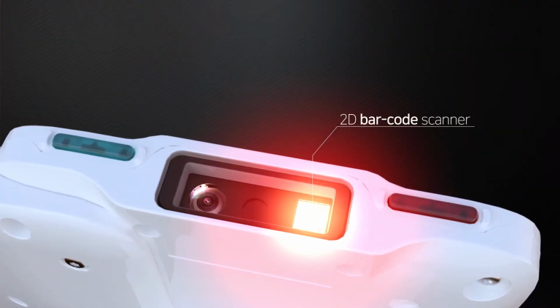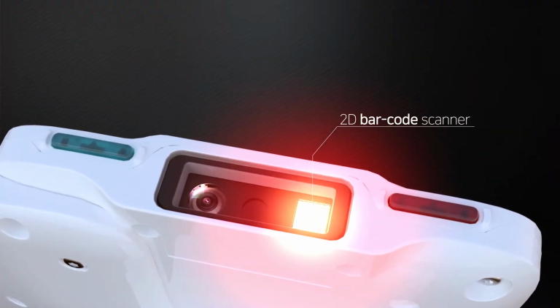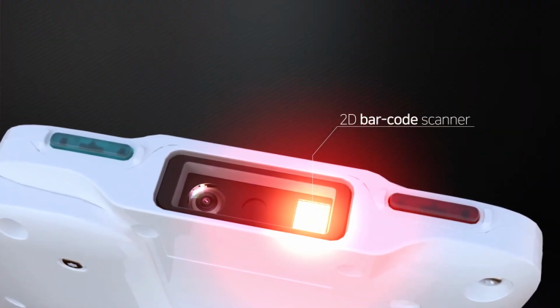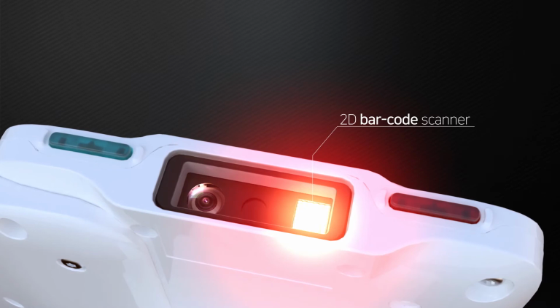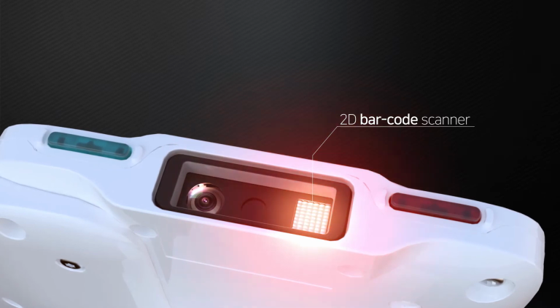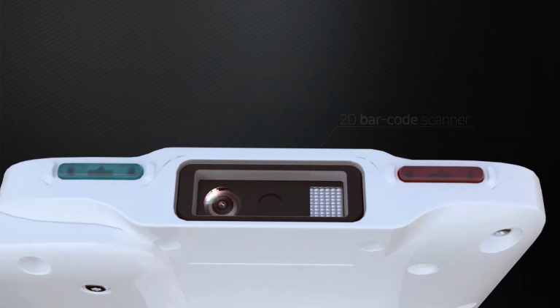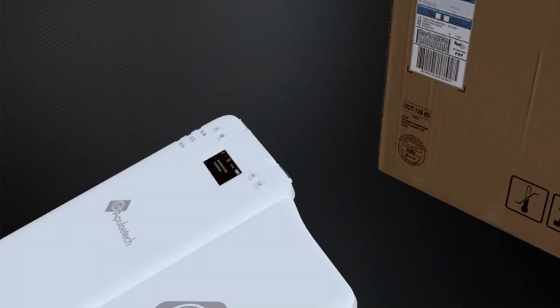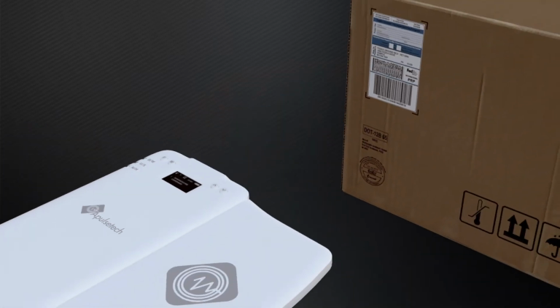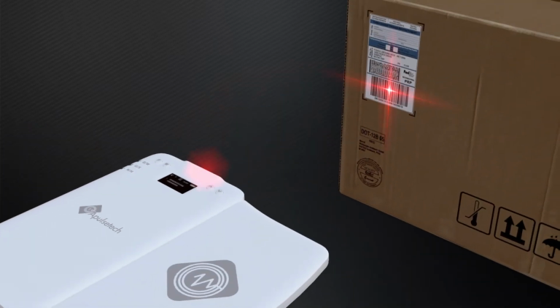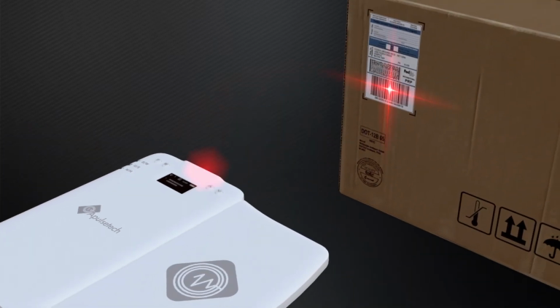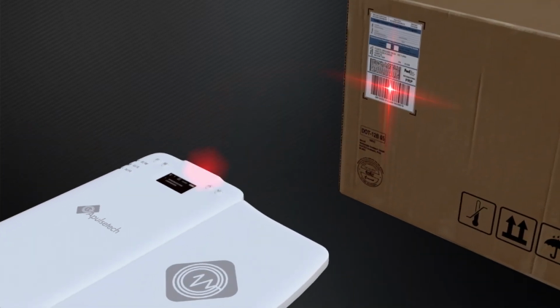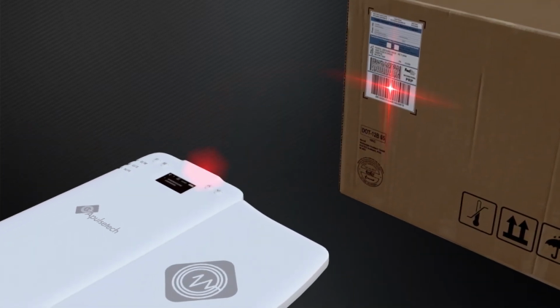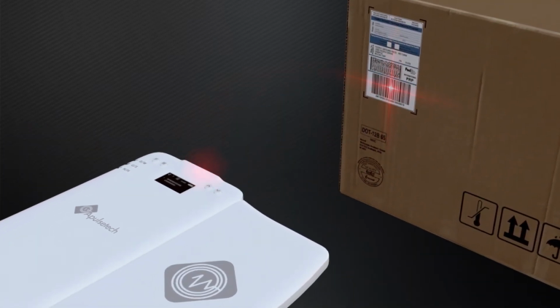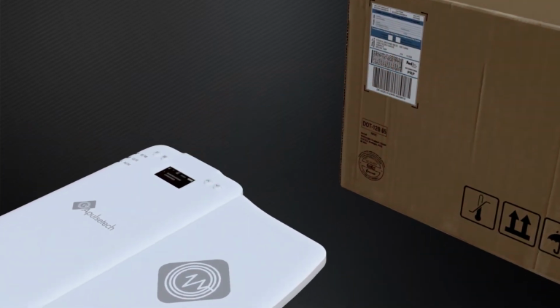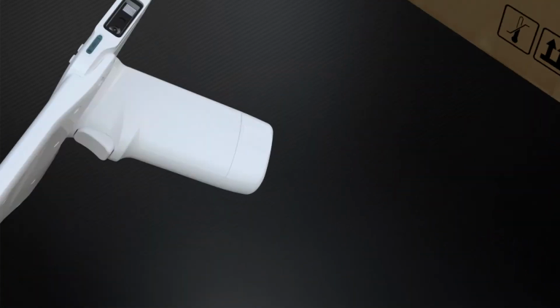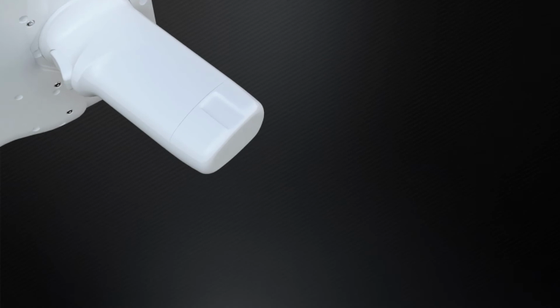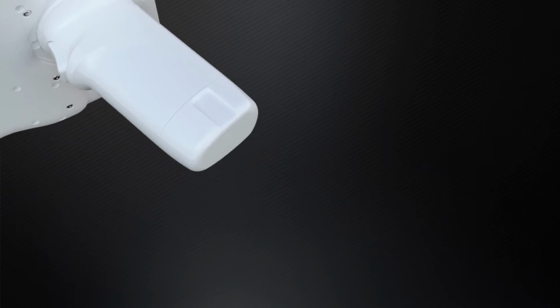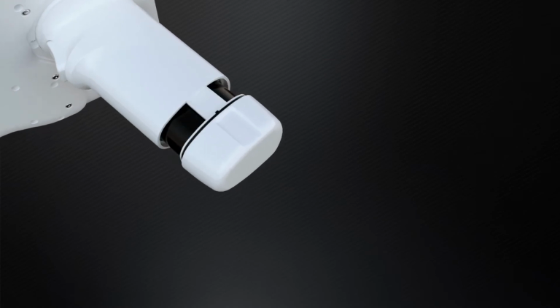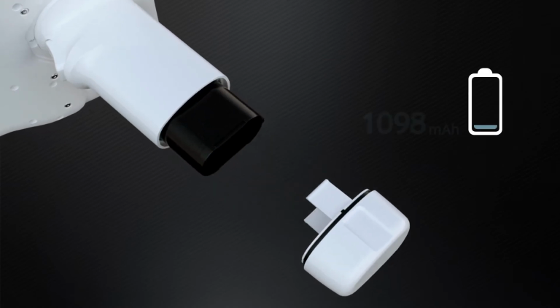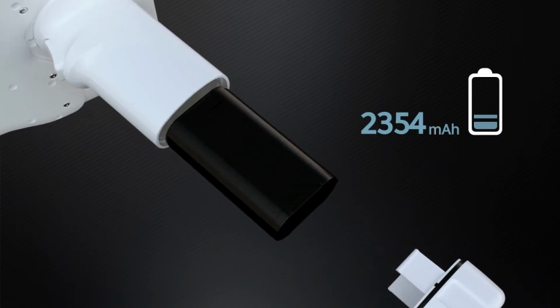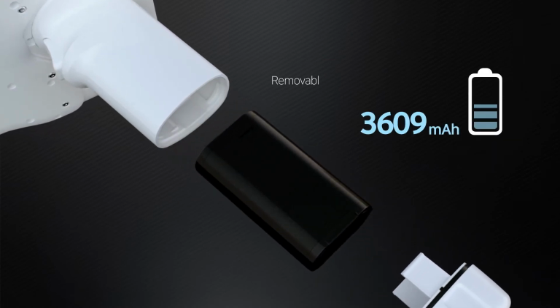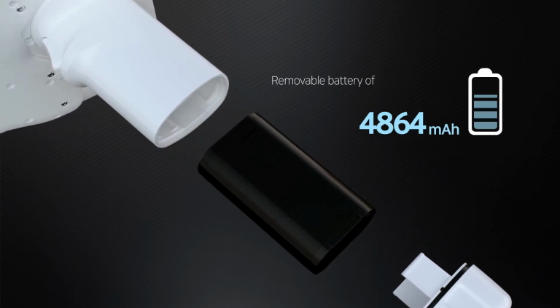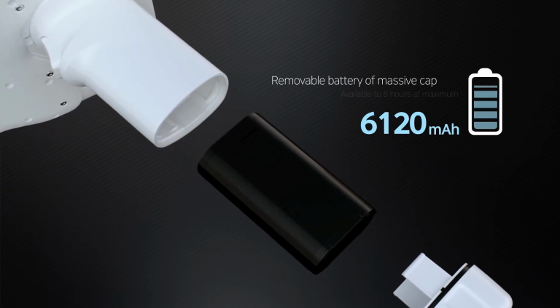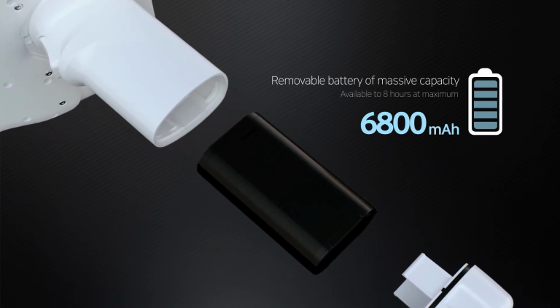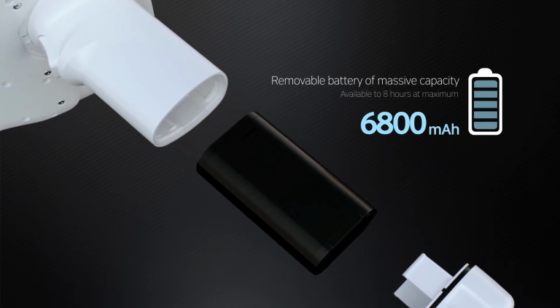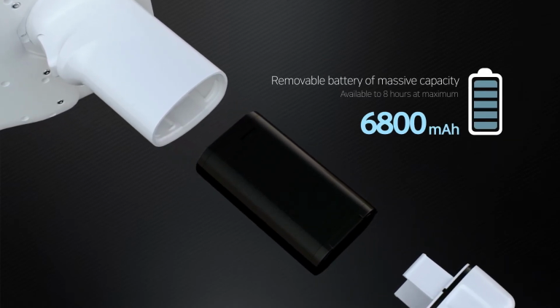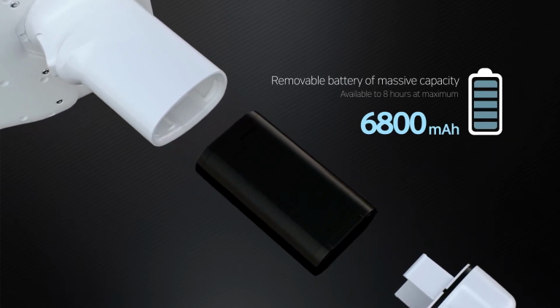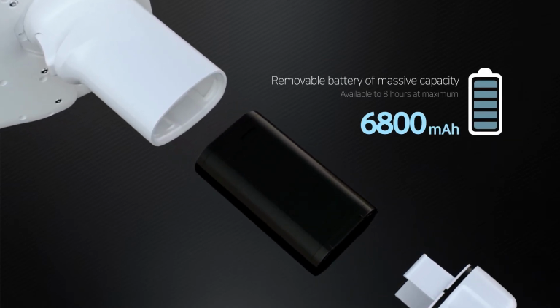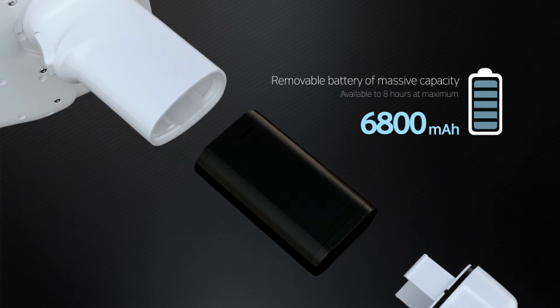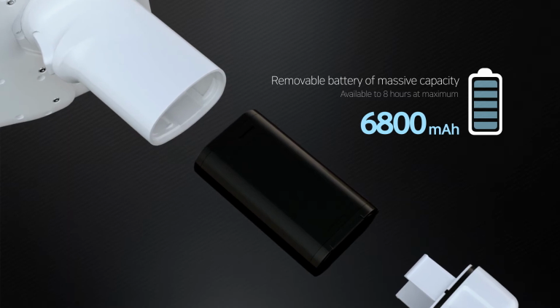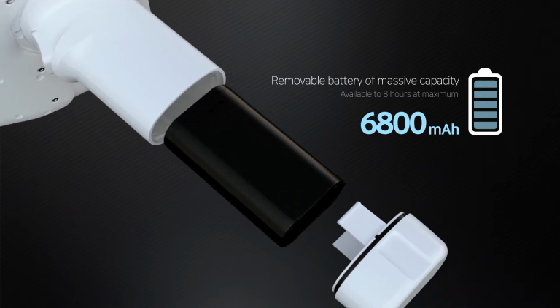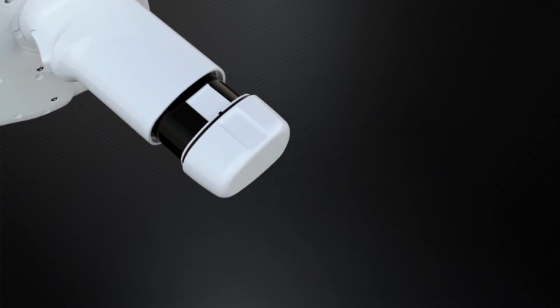A 2D barcode scanner can be equipped on the device as an option. The RFID reader Alpha 712, loaded with a removable battery of massive capacity, is available for up to eight hours at maximum.